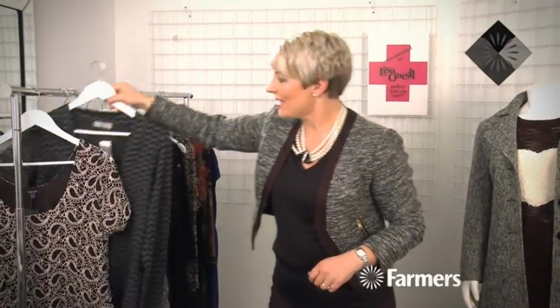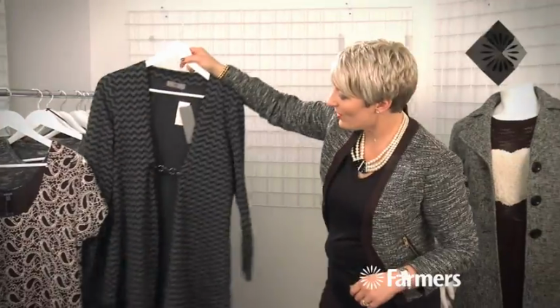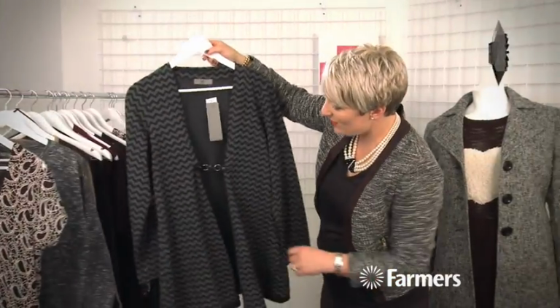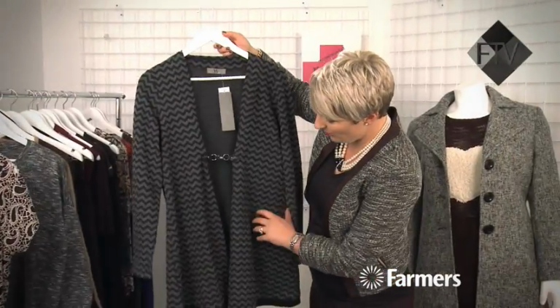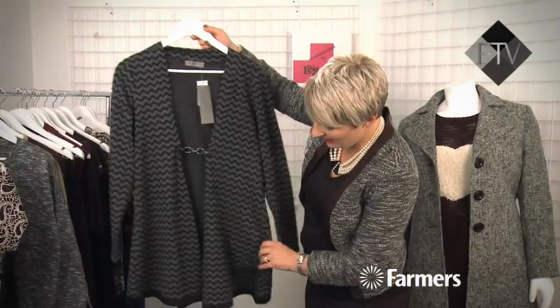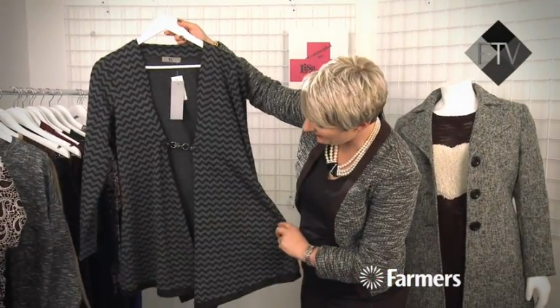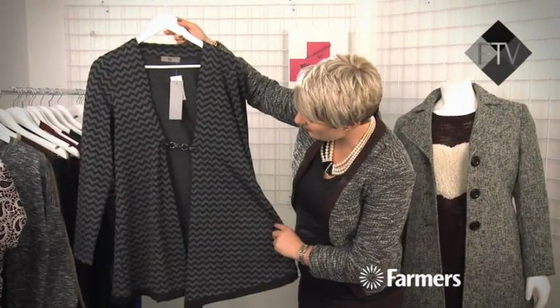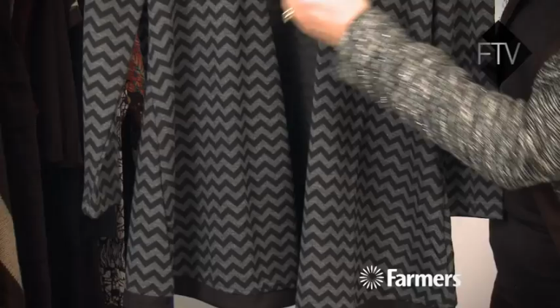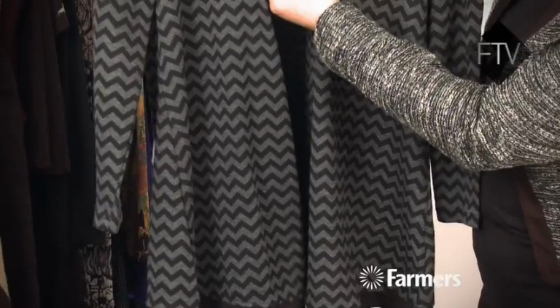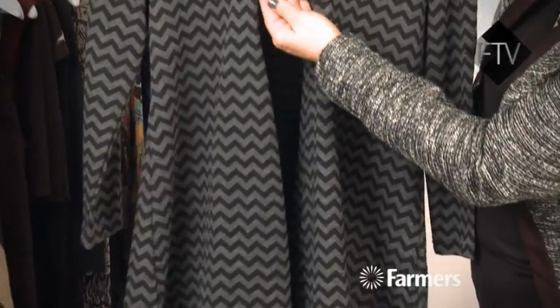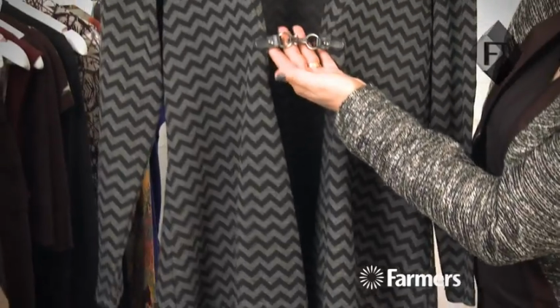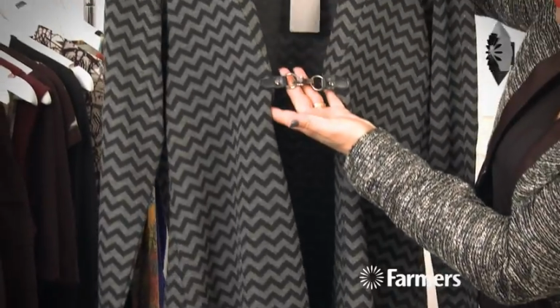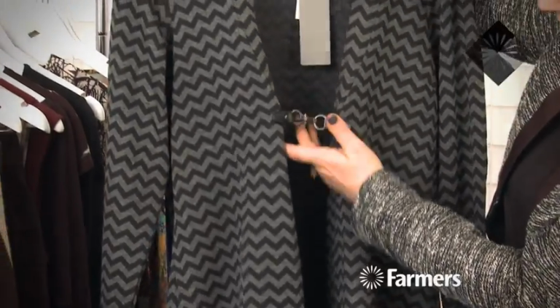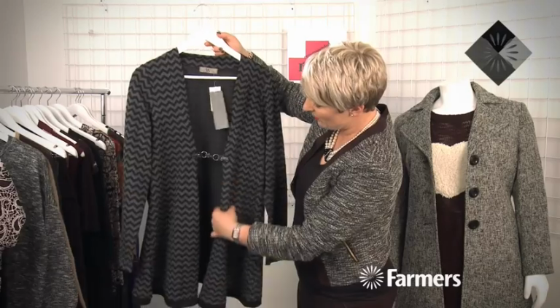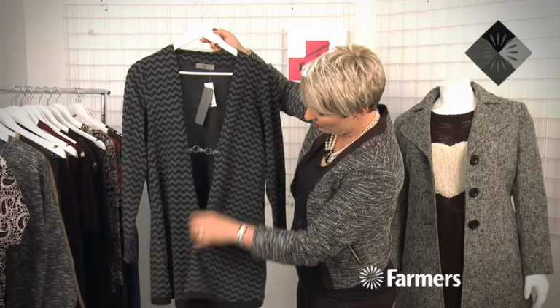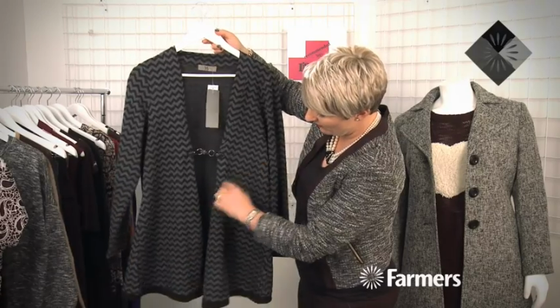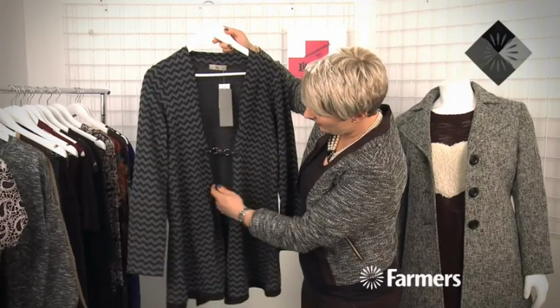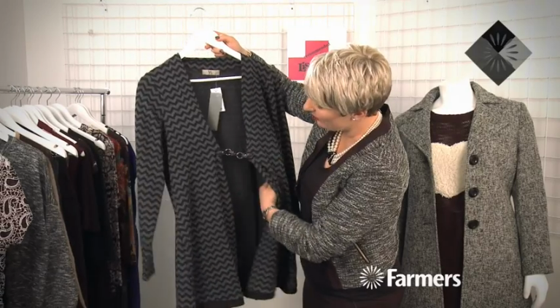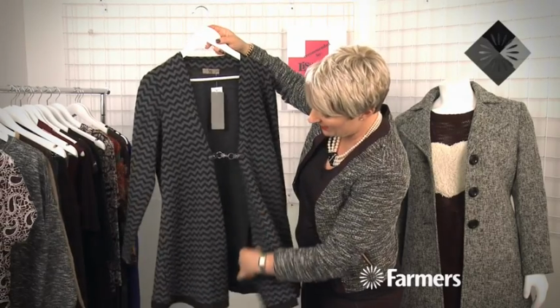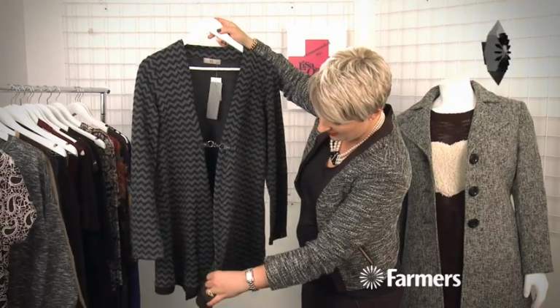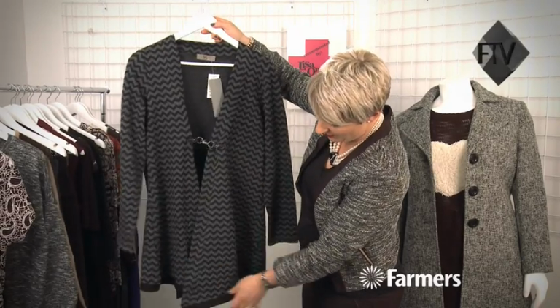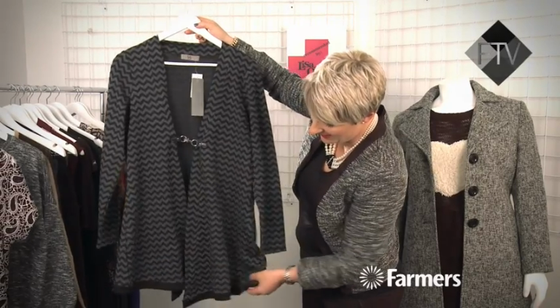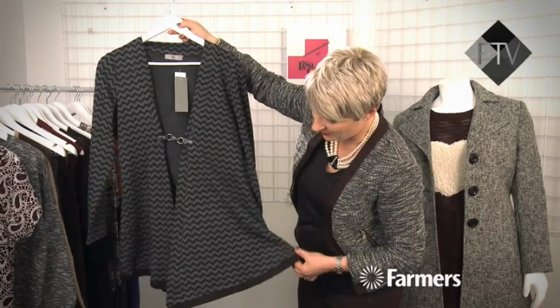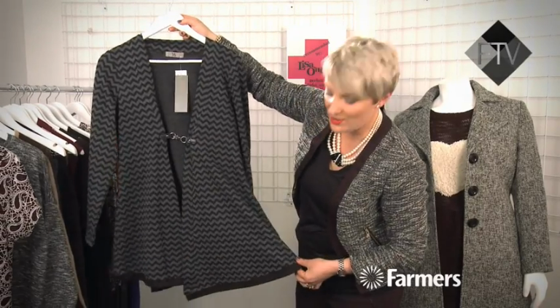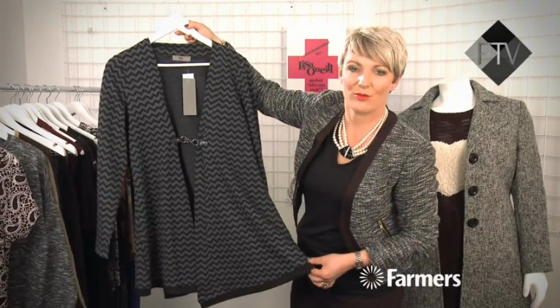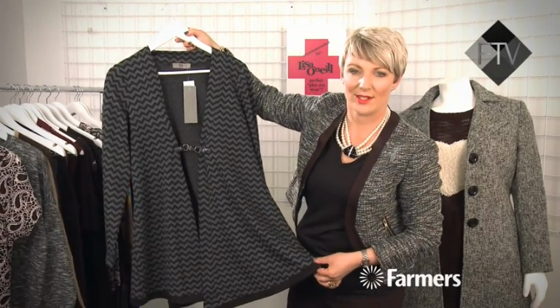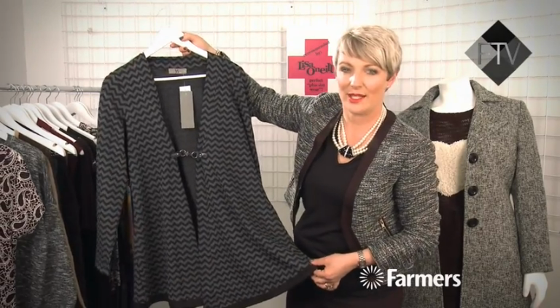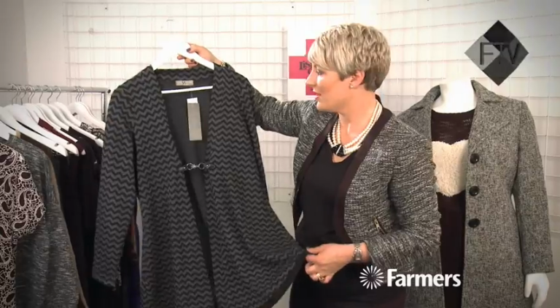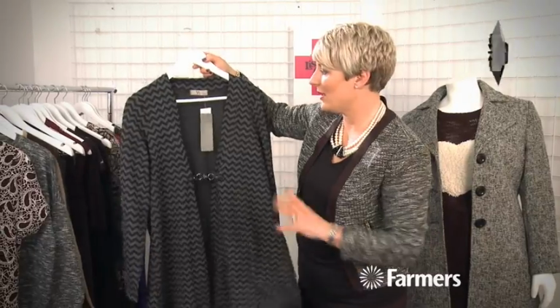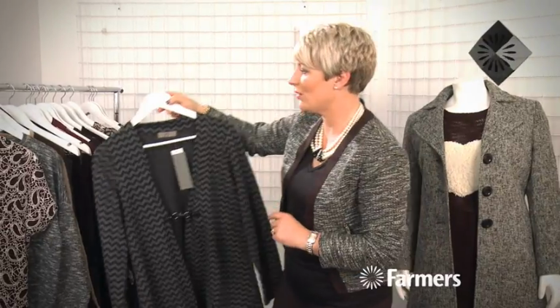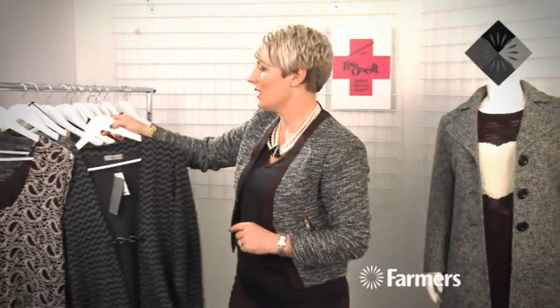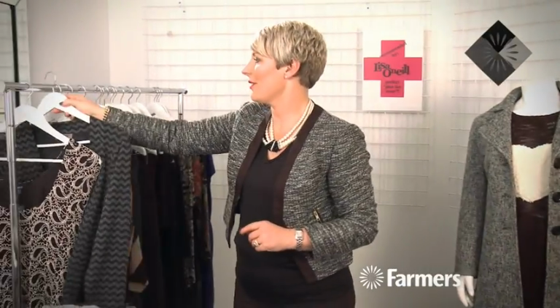This is a chevron print kari. It's got this cool little buckle detail through the front and a gorgeous chevron going all the way around. It sort of flares out at the bottom, so it's got some really nice shape. That's going to be a great little cover up.